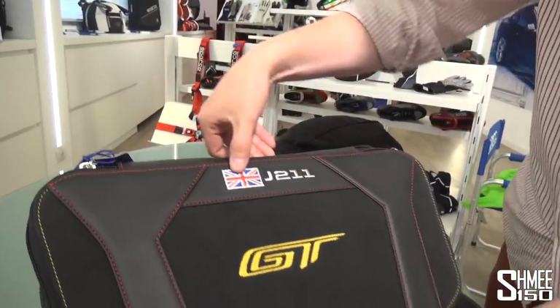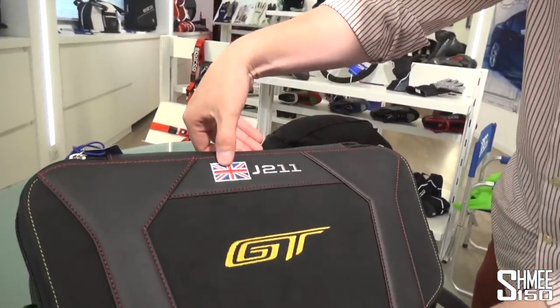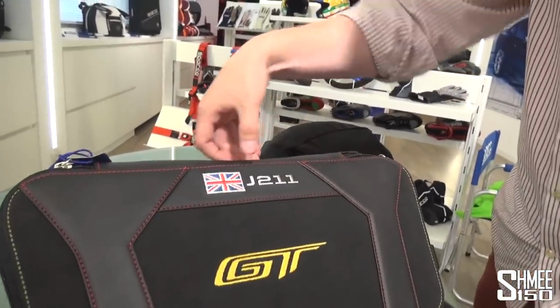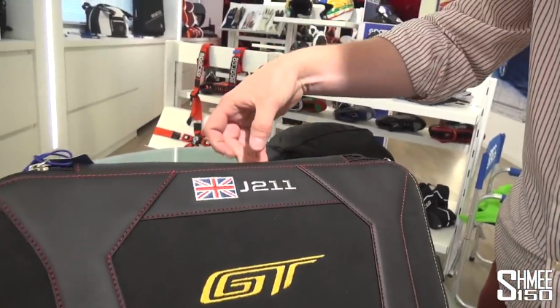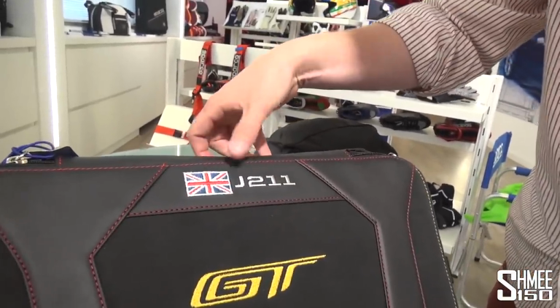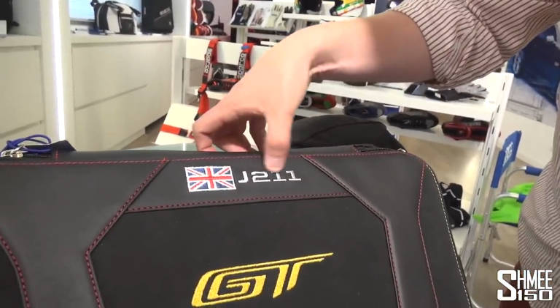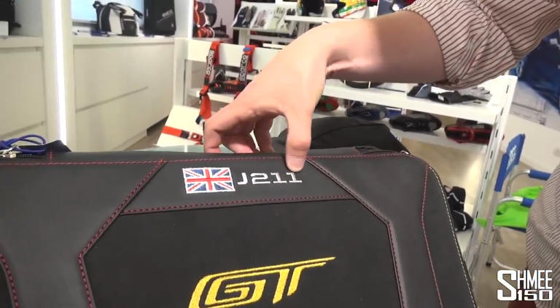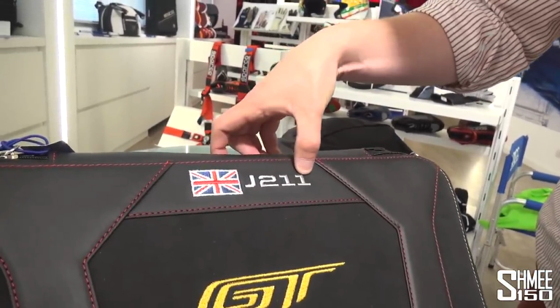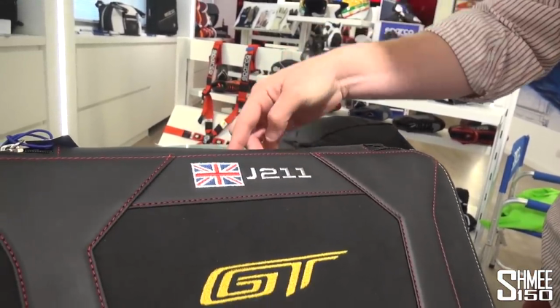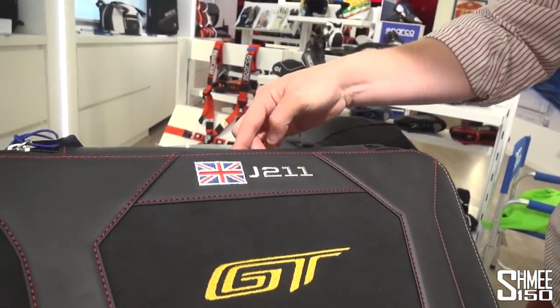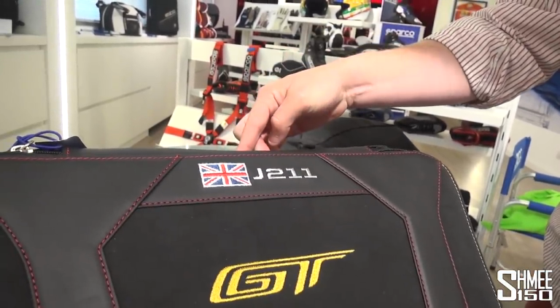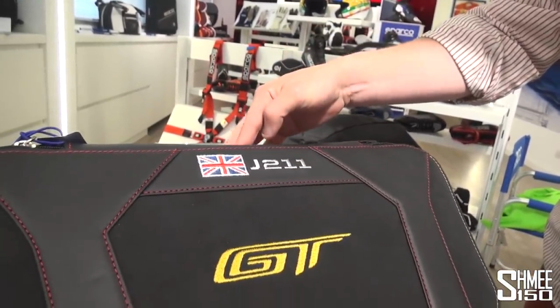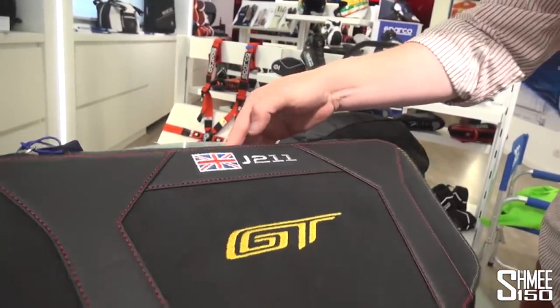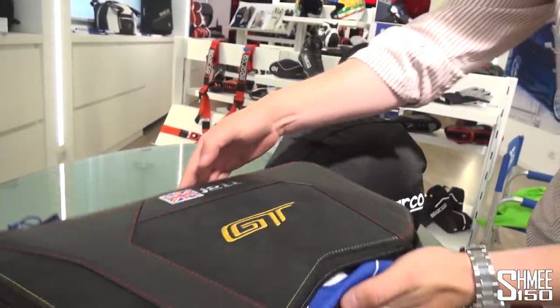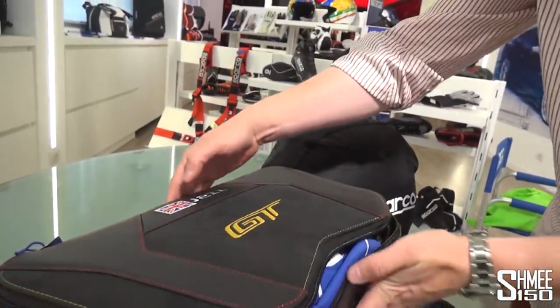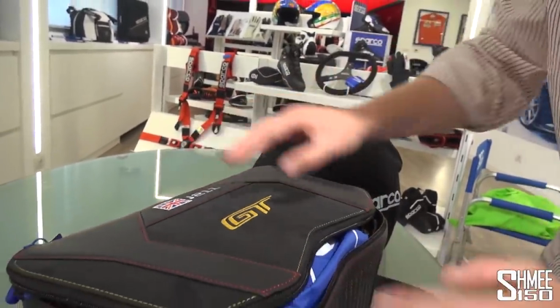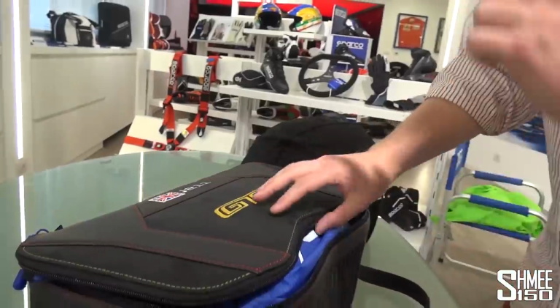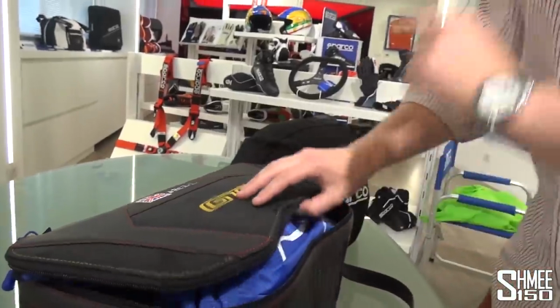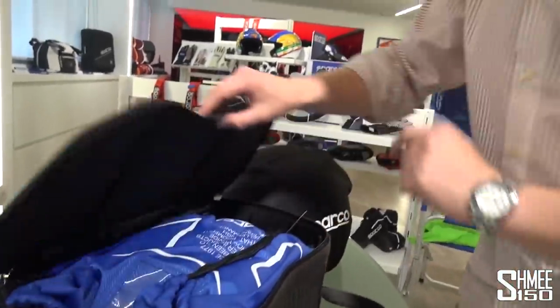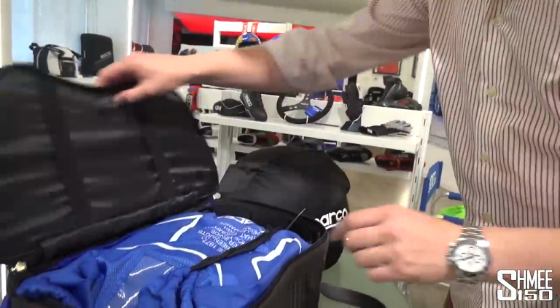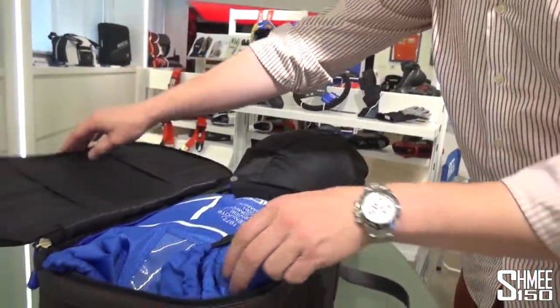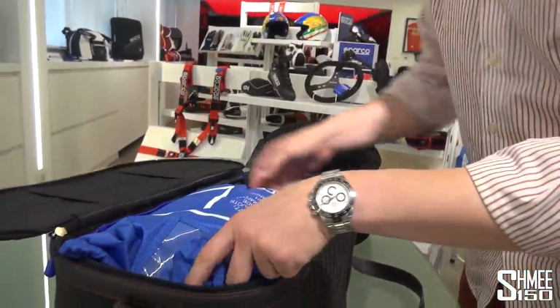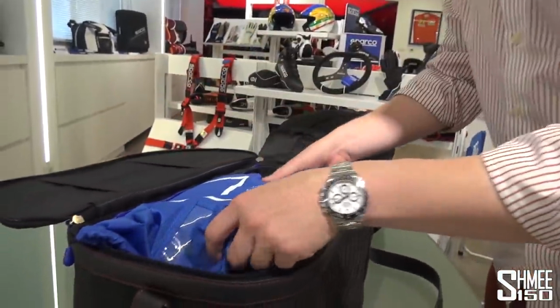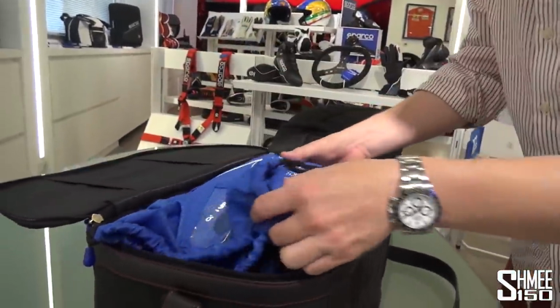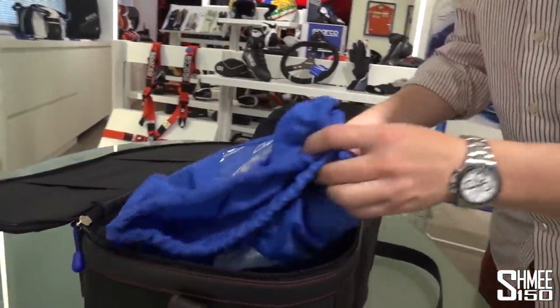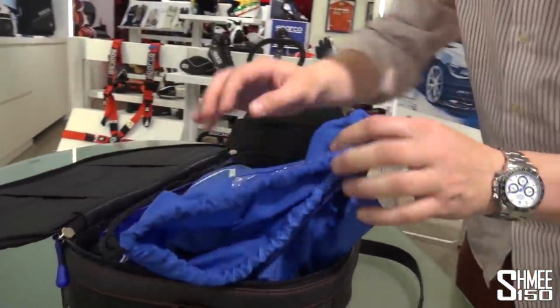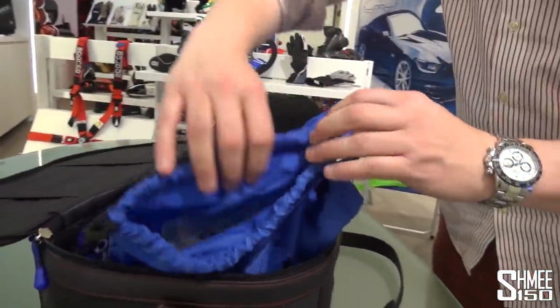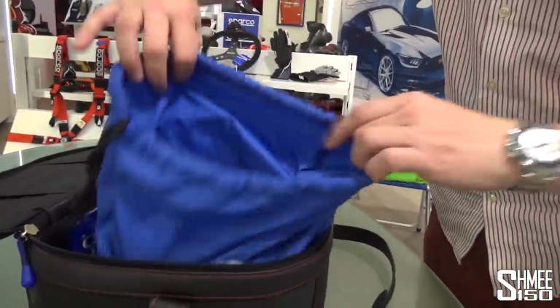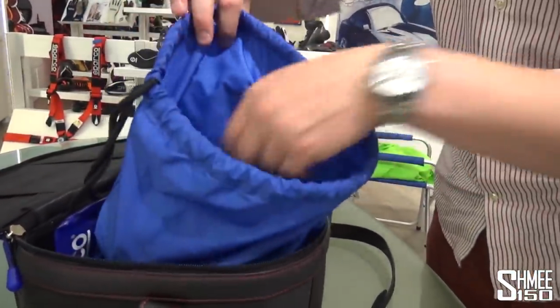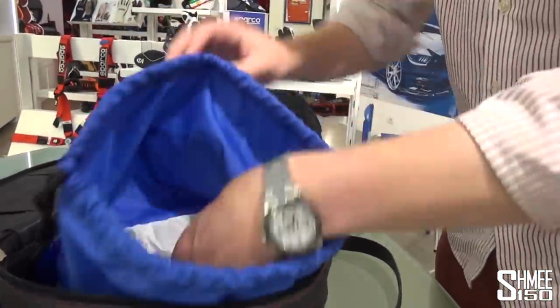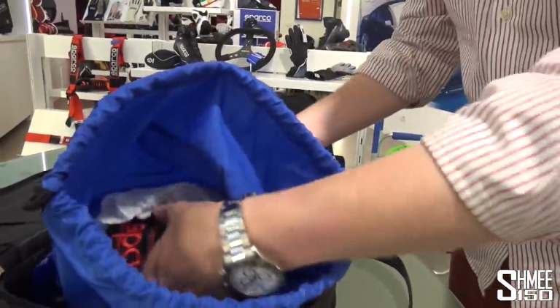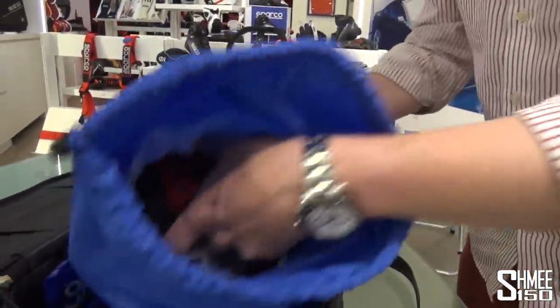And look at this — the Union Jack flag as well. J211 — that's my car's chassis number. Inside here though, we have a few more very special things to show you.